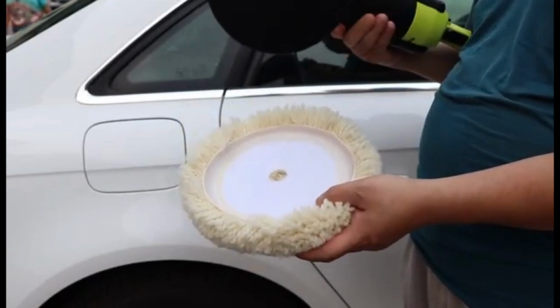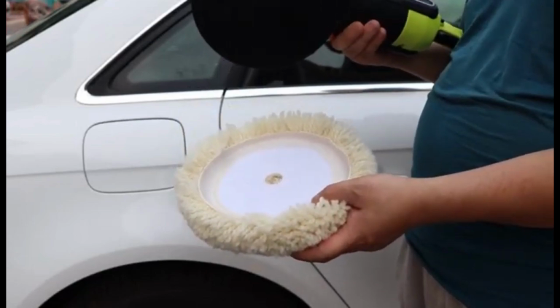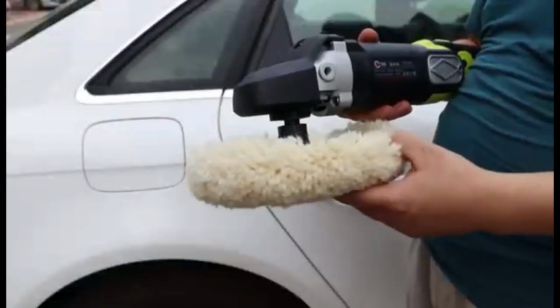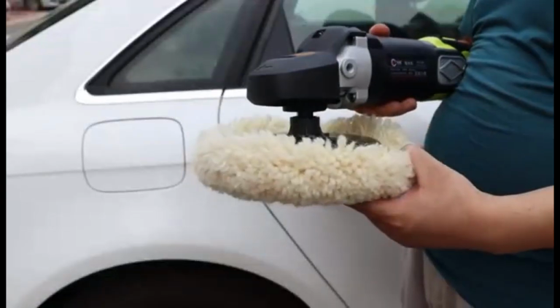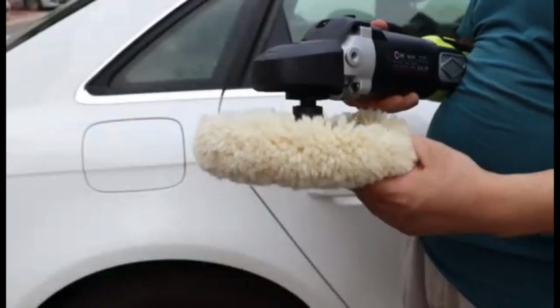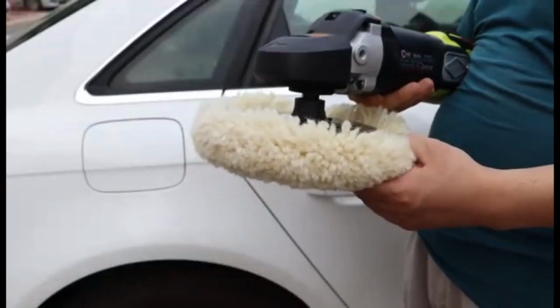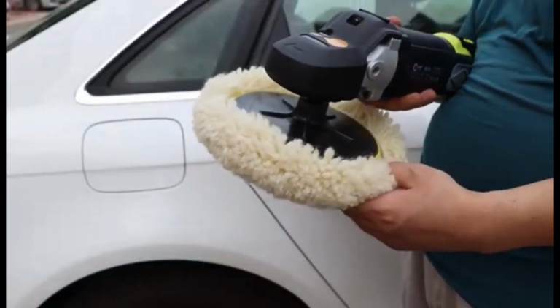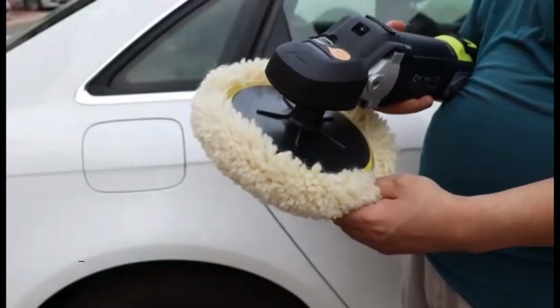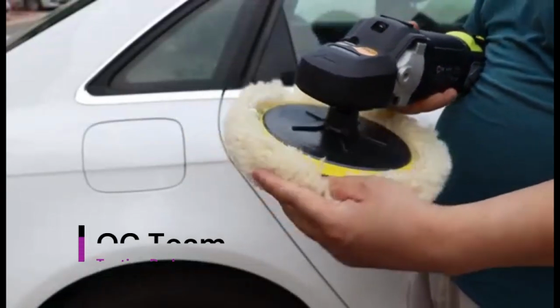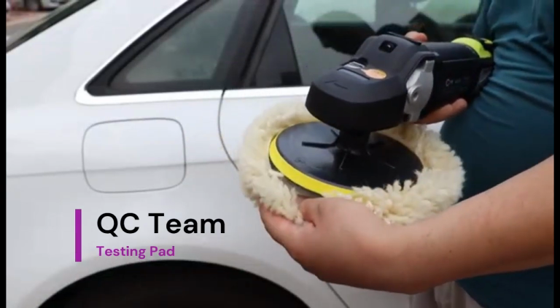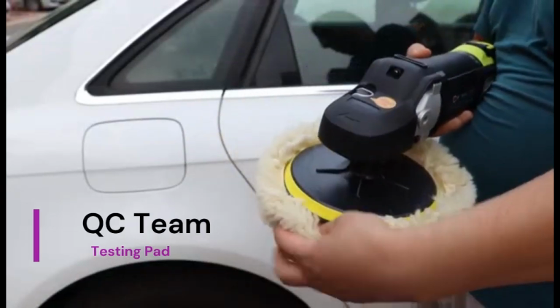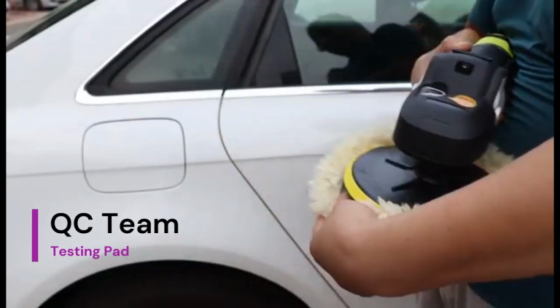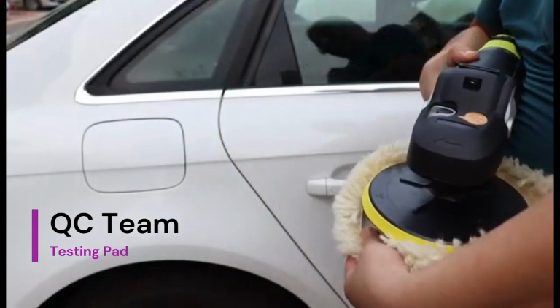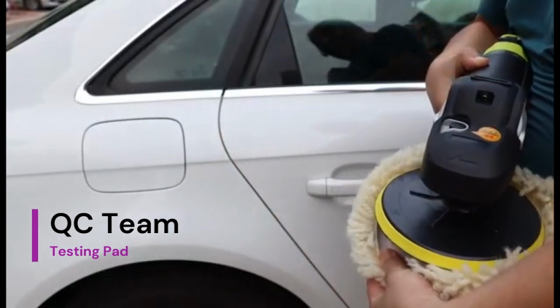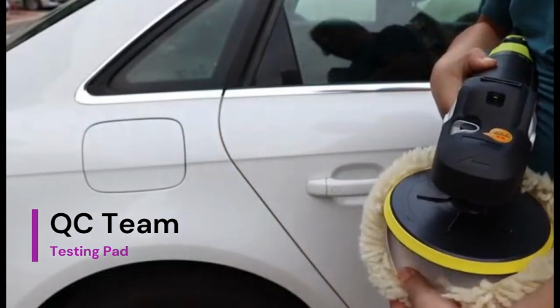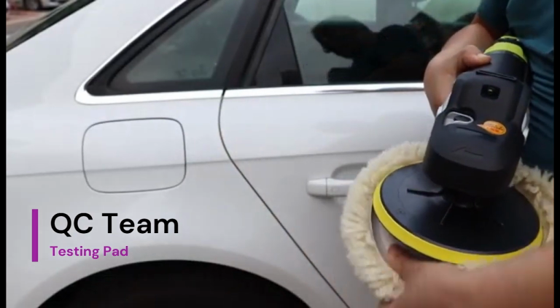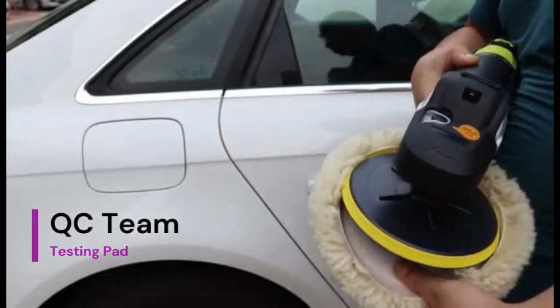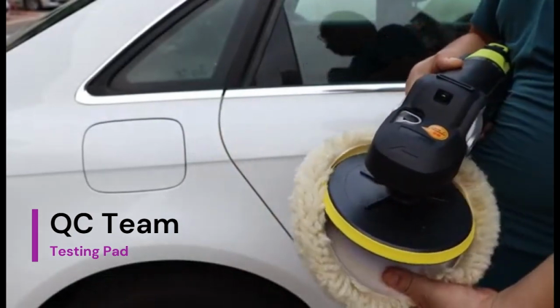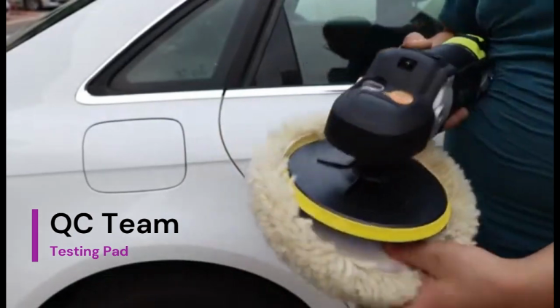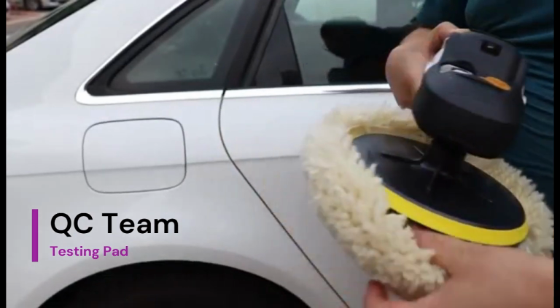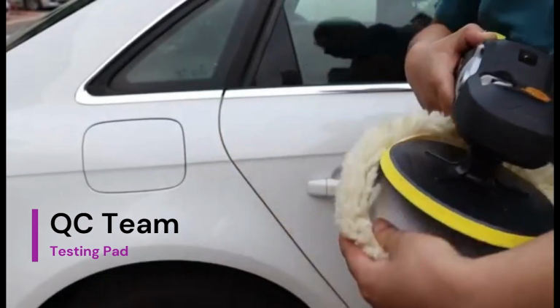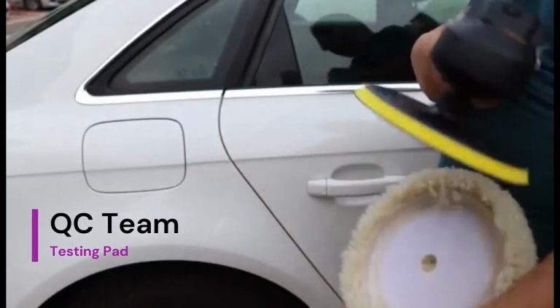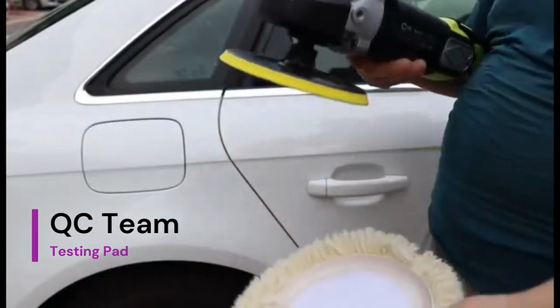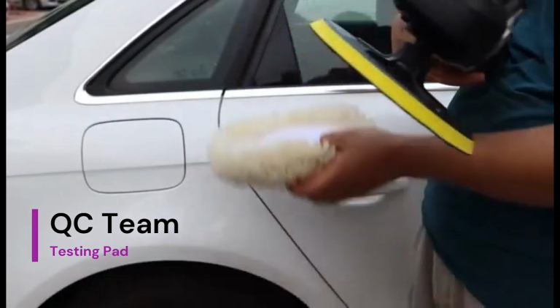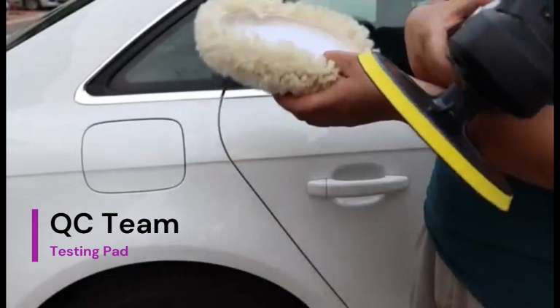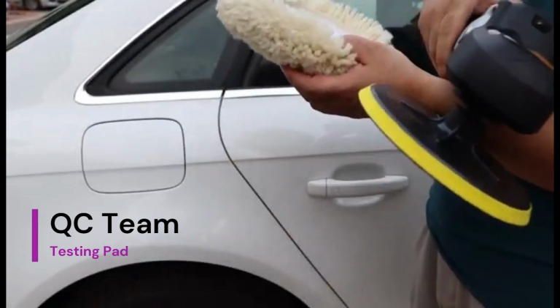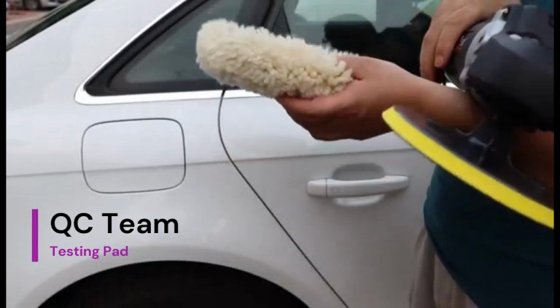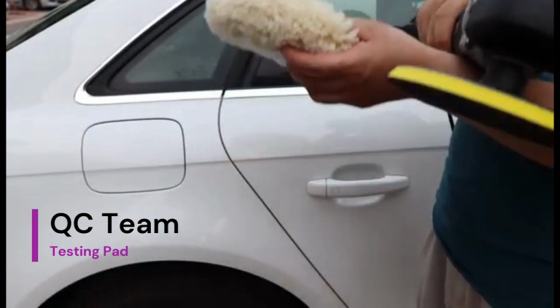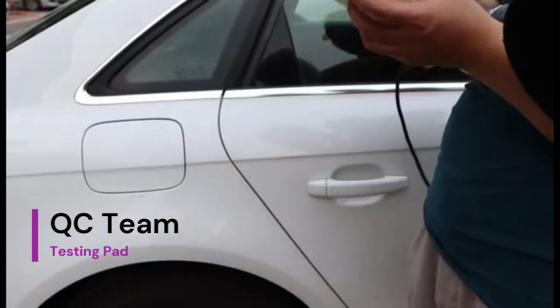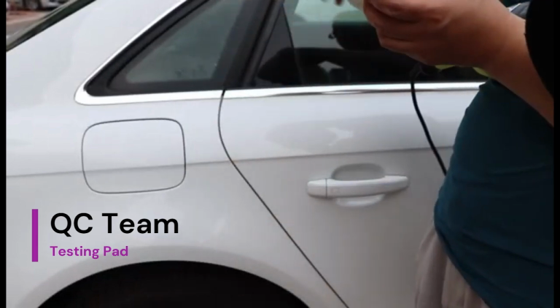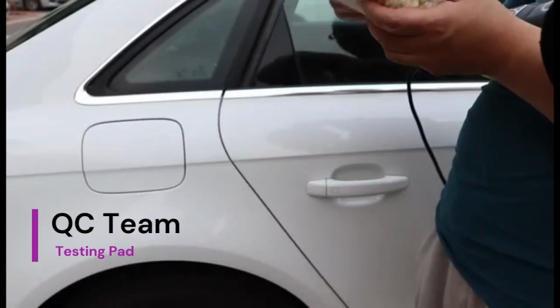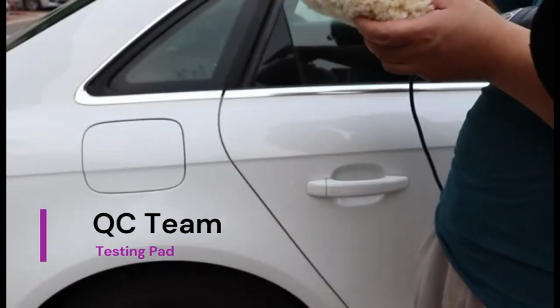Very secure when attached to a proper backing pad, and it is also suitable for furniture and home appliances. The buffing pad is also excellent for artificial stone panels, flooring, advanced kitchenware, and musical instruments.